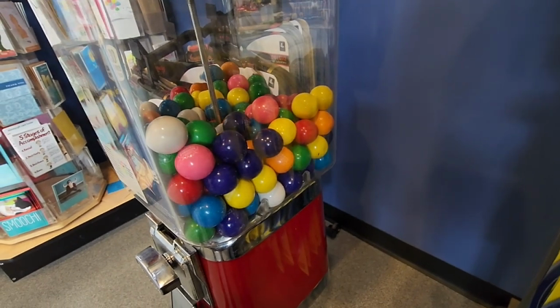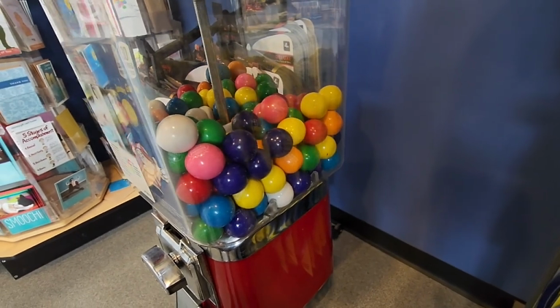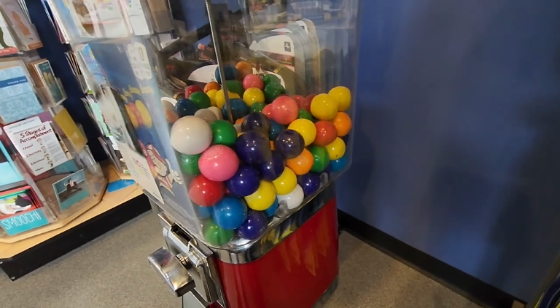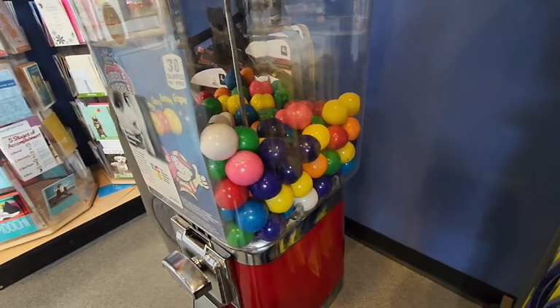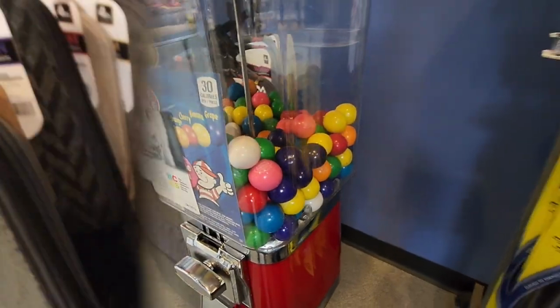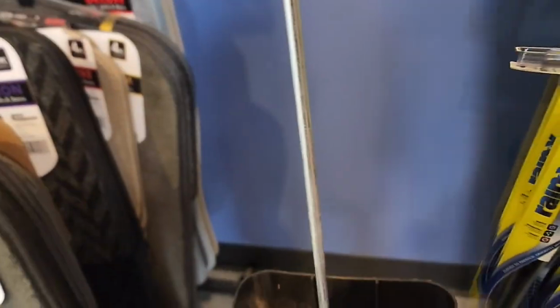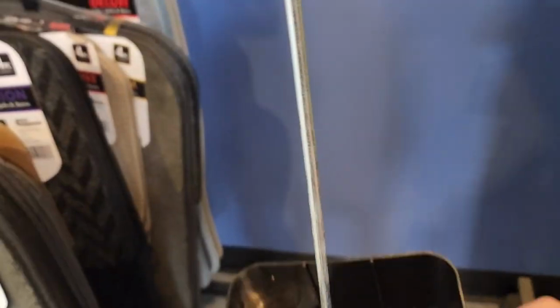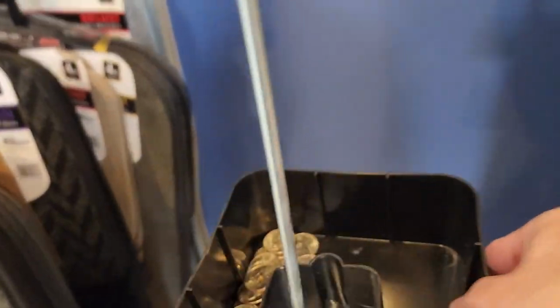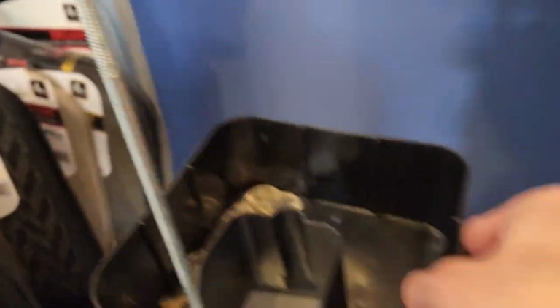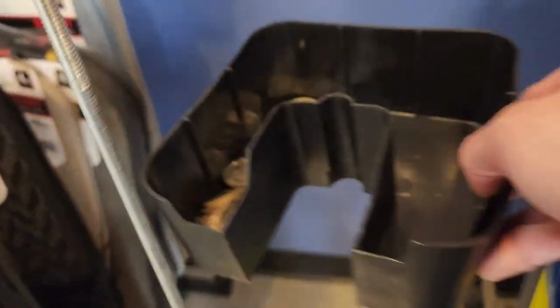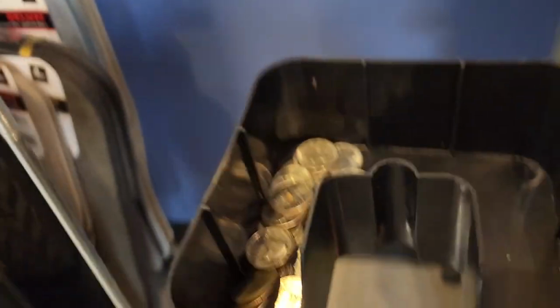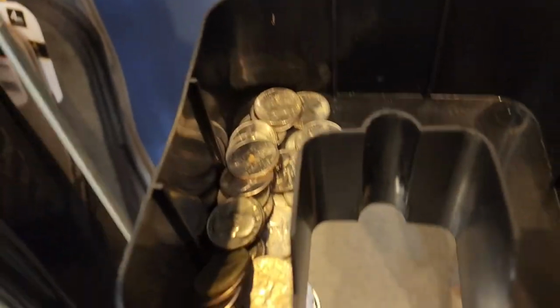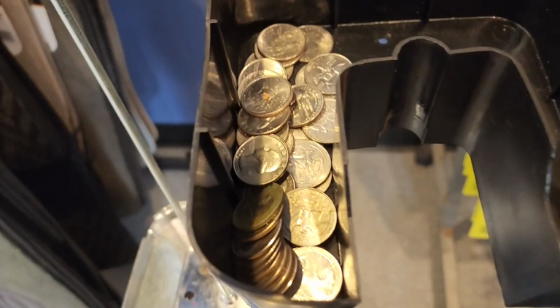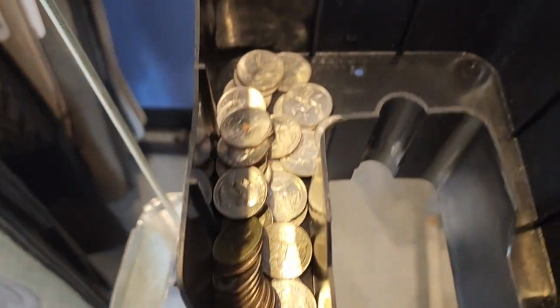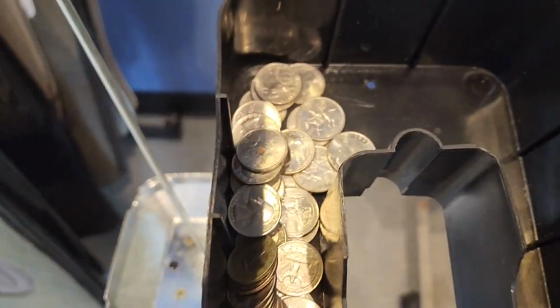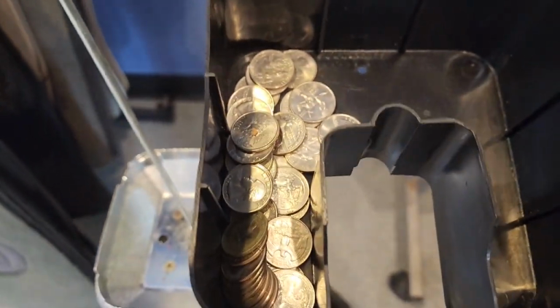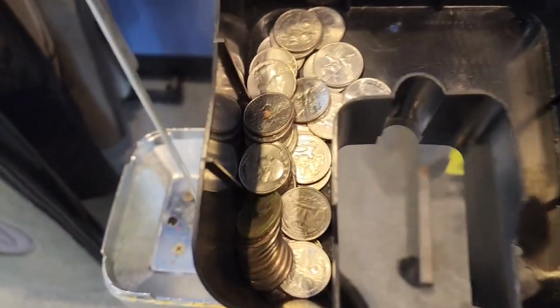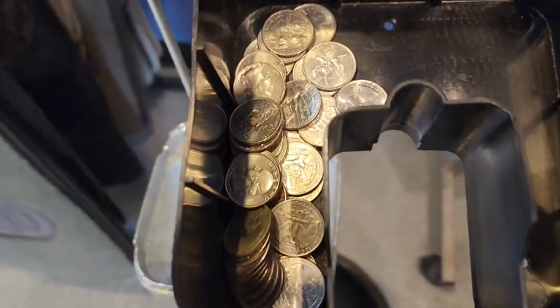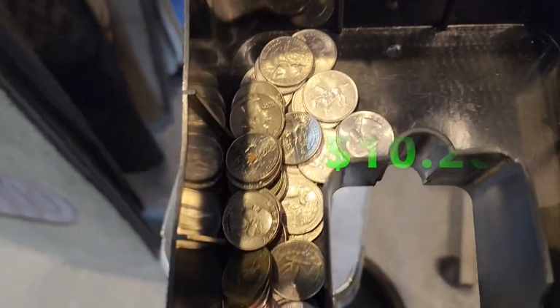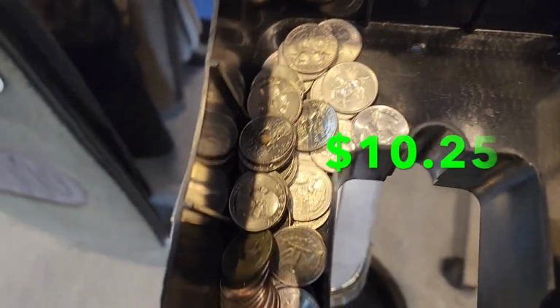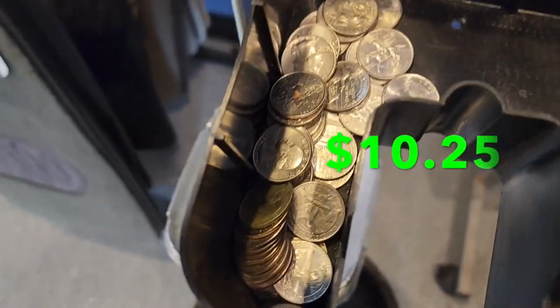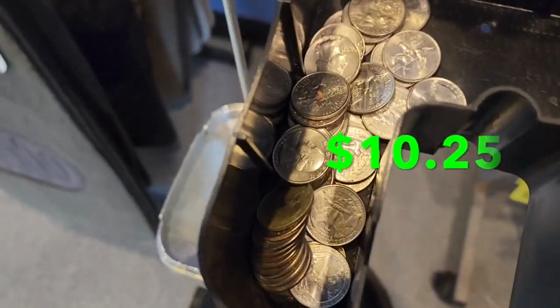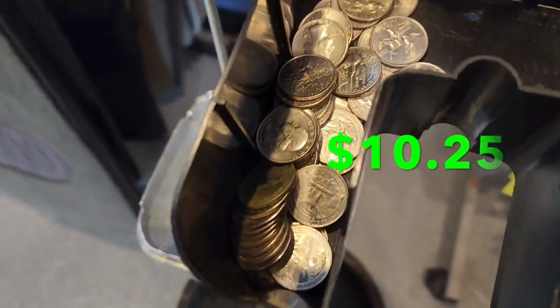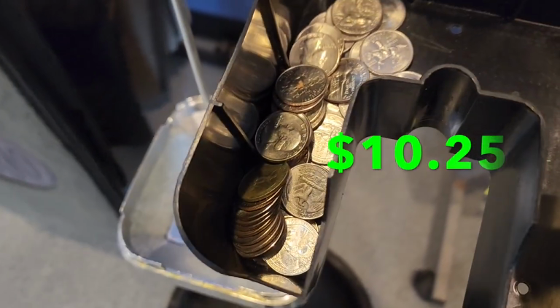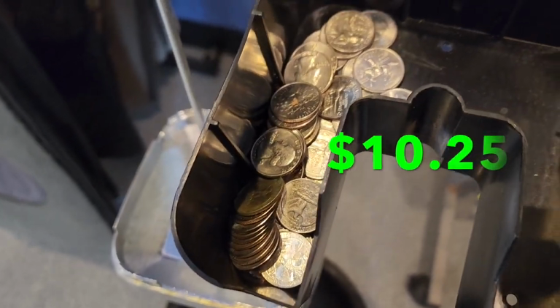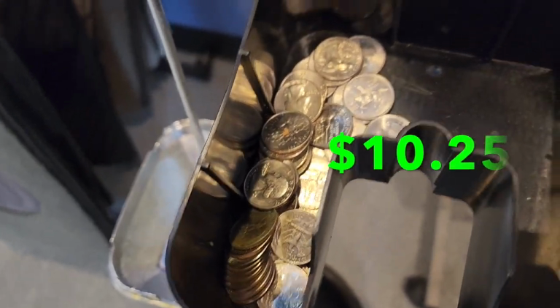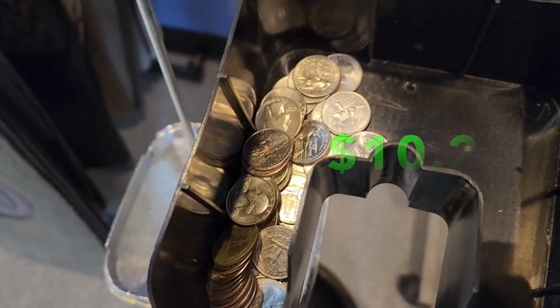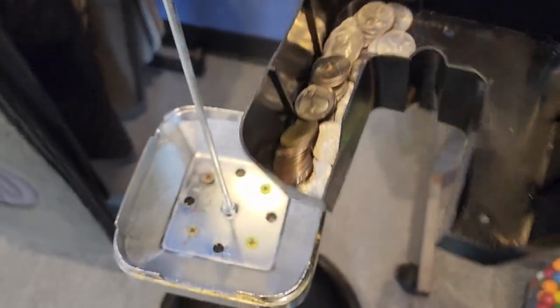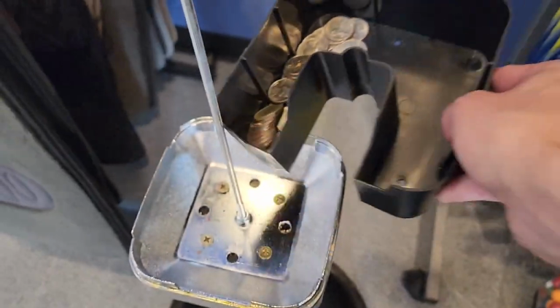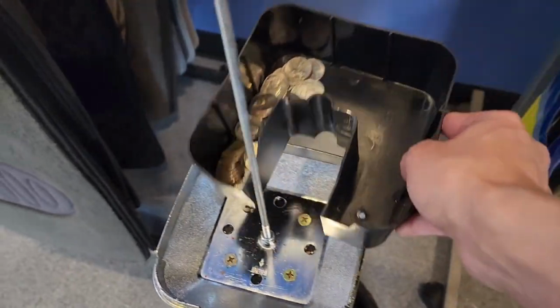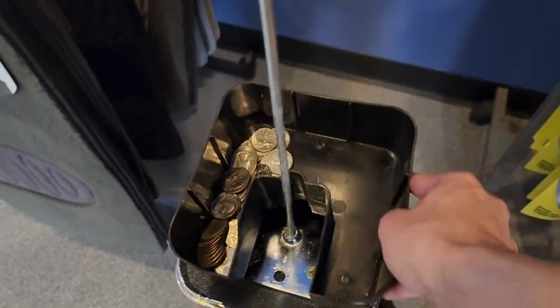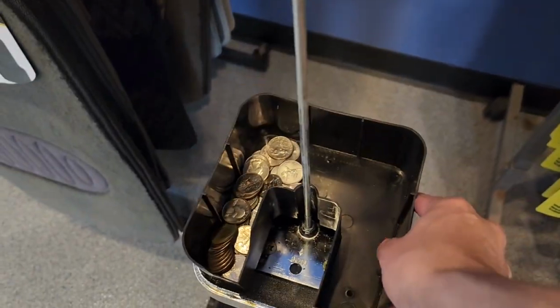The first stop on the route is the first of three car wash locations. This machine was a little slower than average — we did $10.25 this month. If you stick around to the end of the video, you'll see the last two car wash locations that did really well.